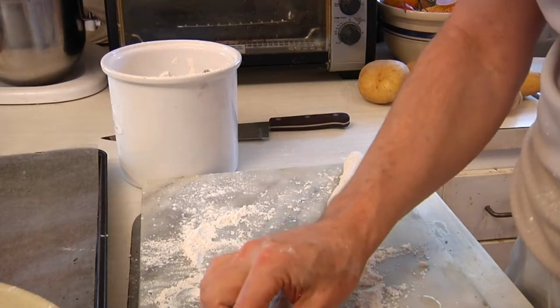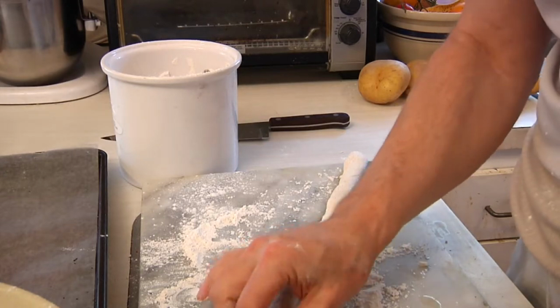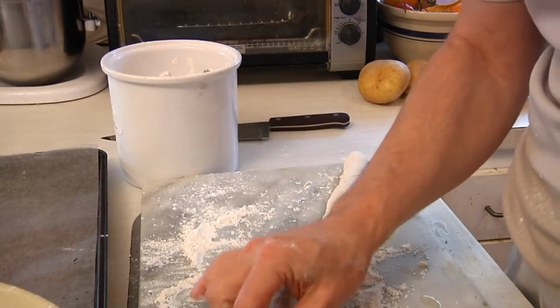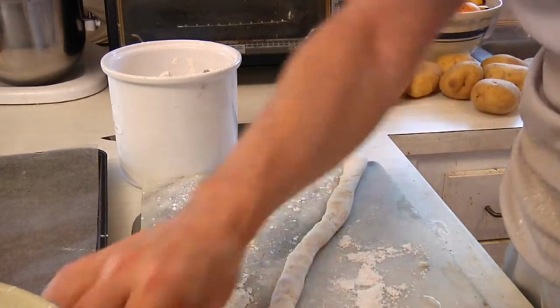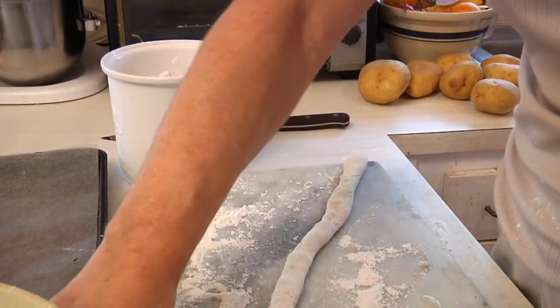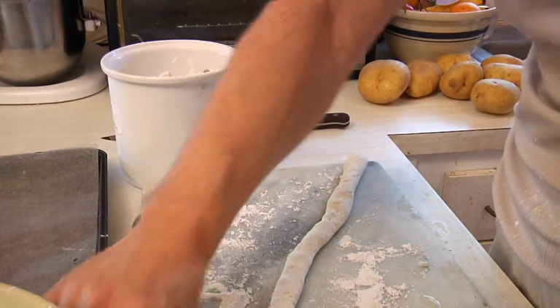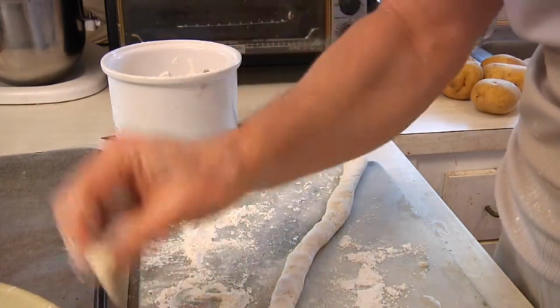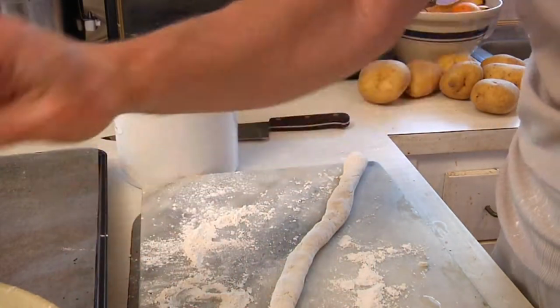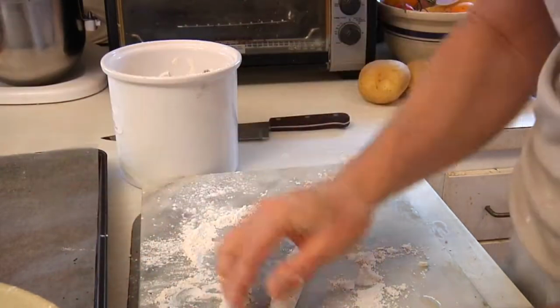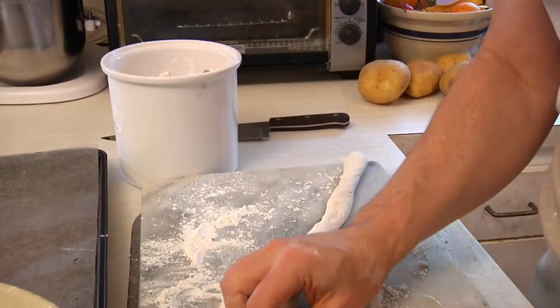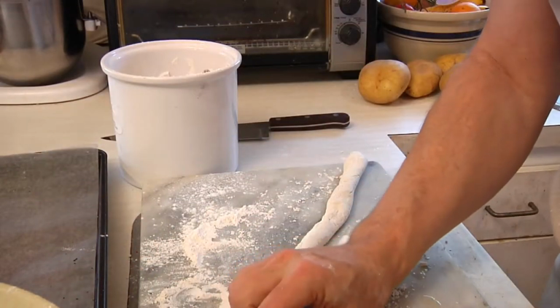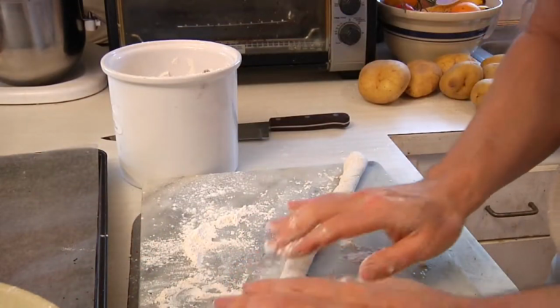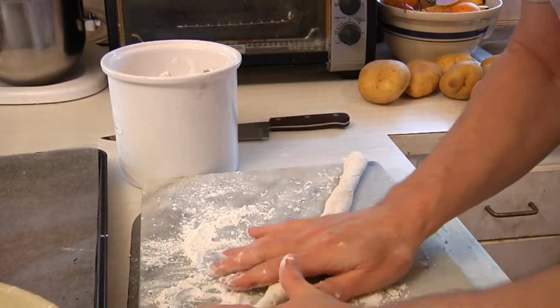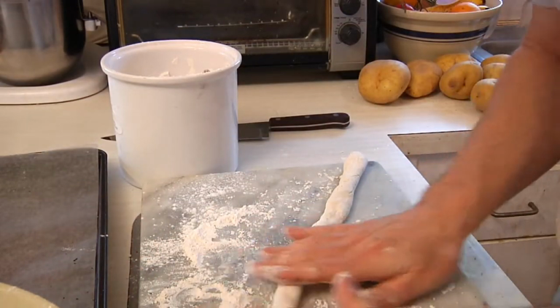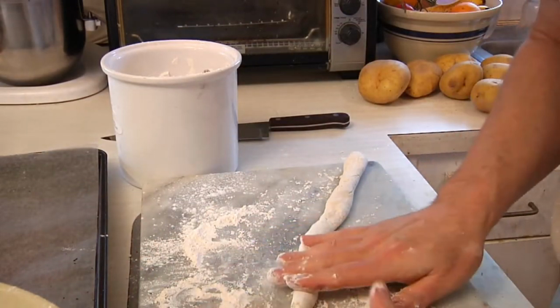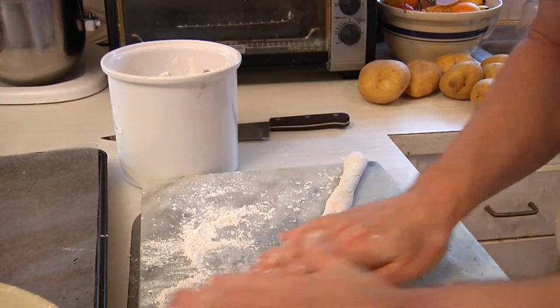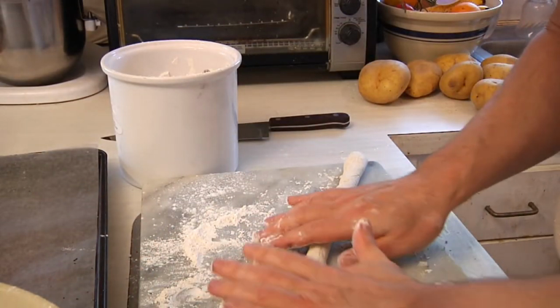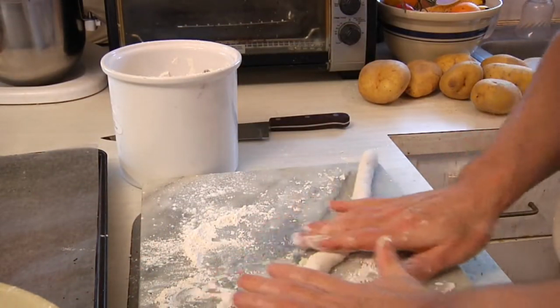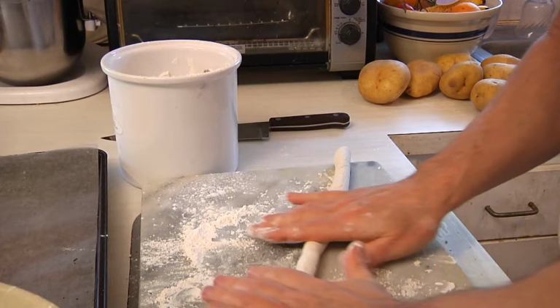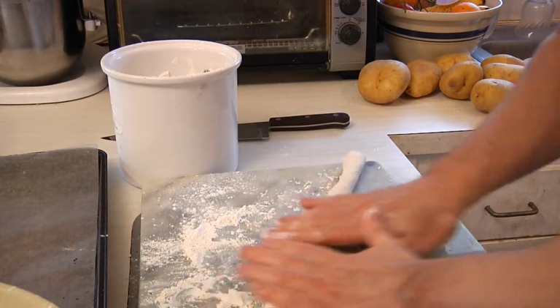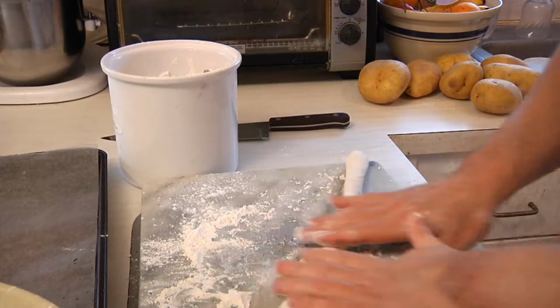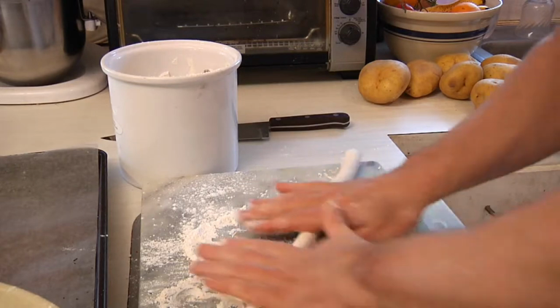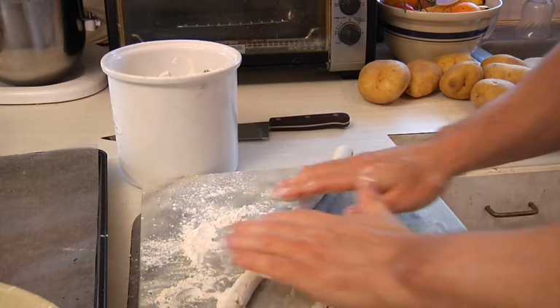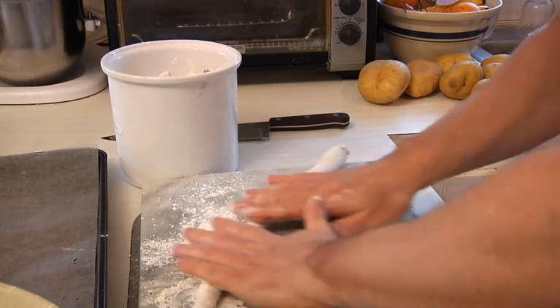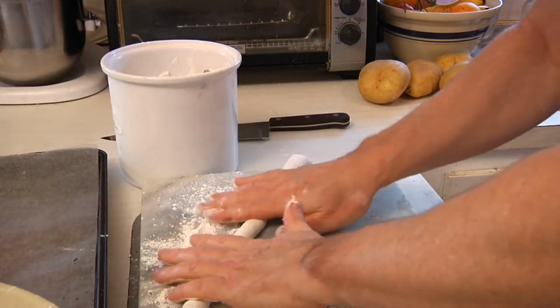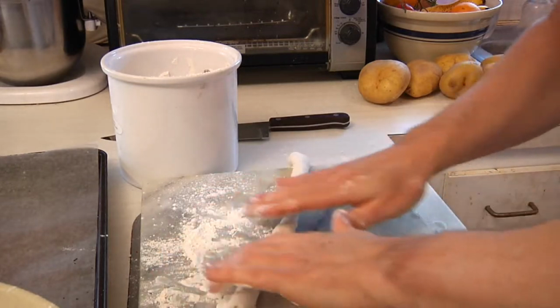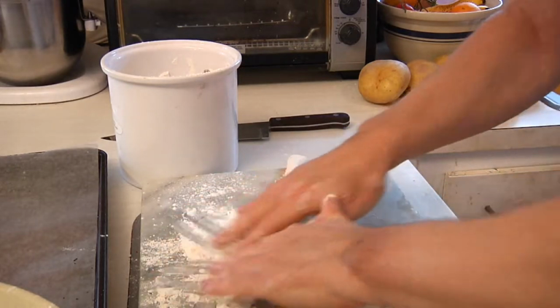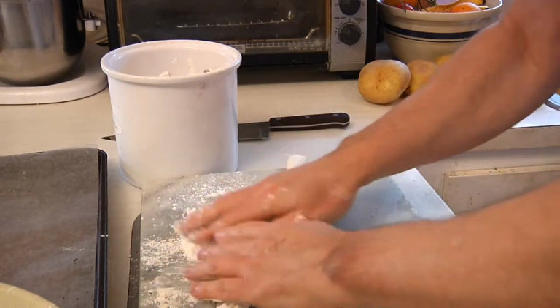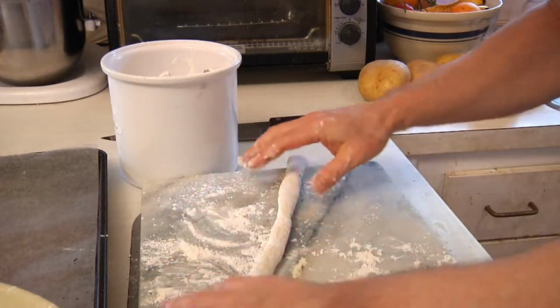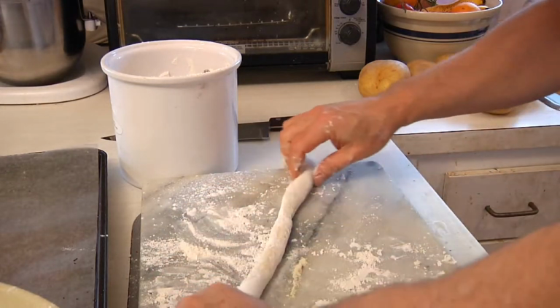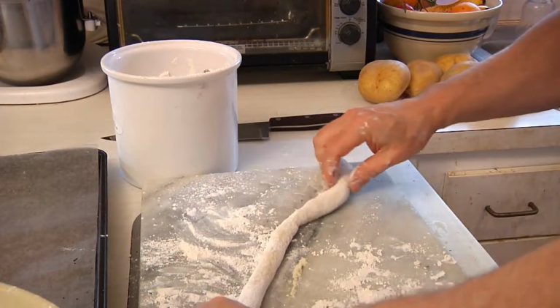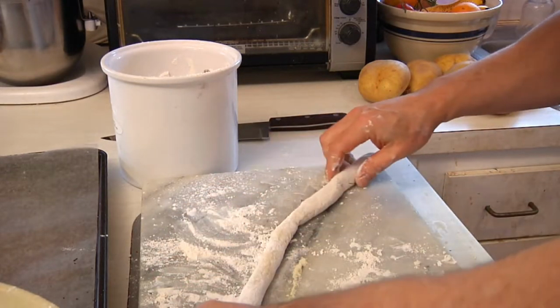If it breaks, I'll try to put it back together a wee bit. Keep rolling, make sure you've got enough flour — you don't want it sticking.